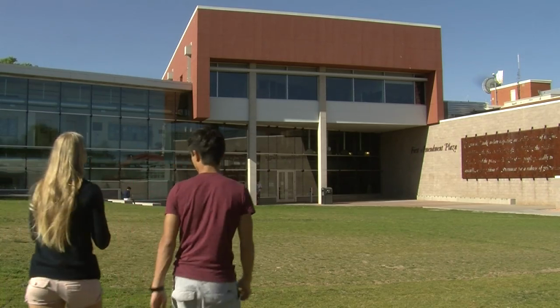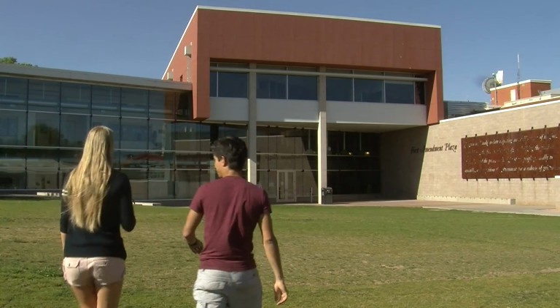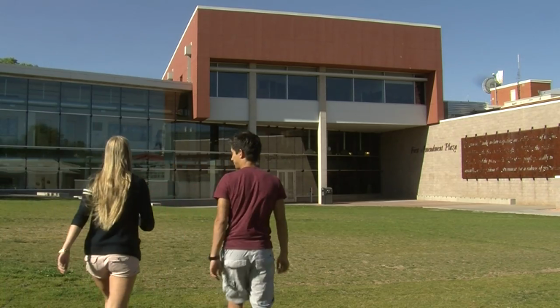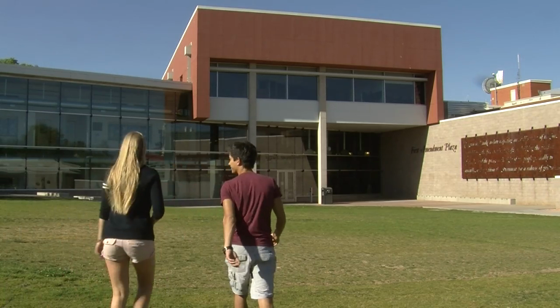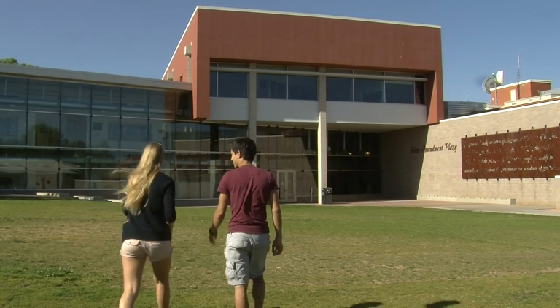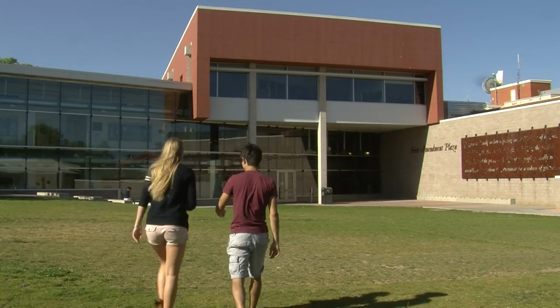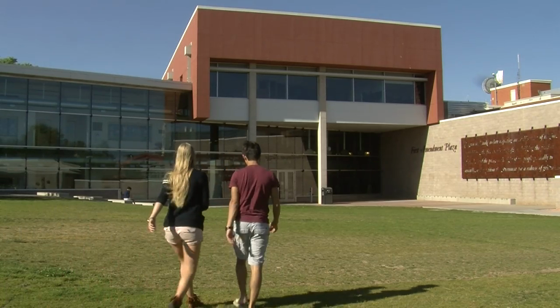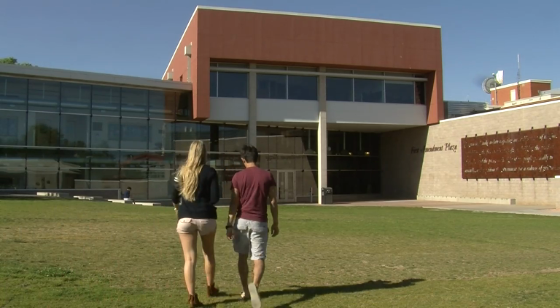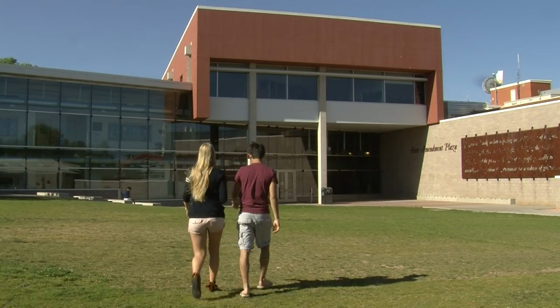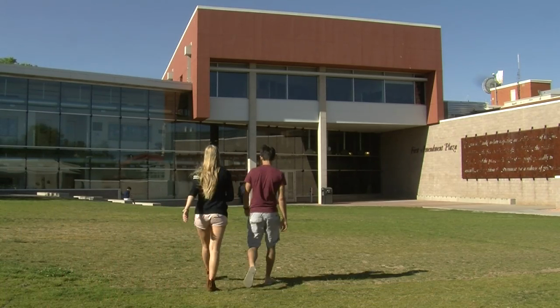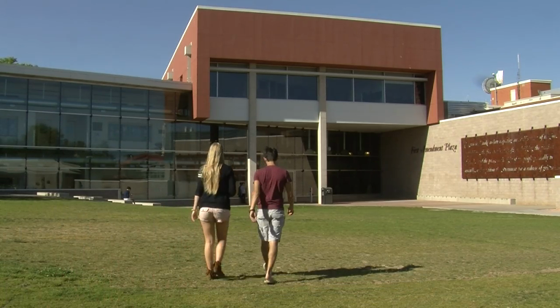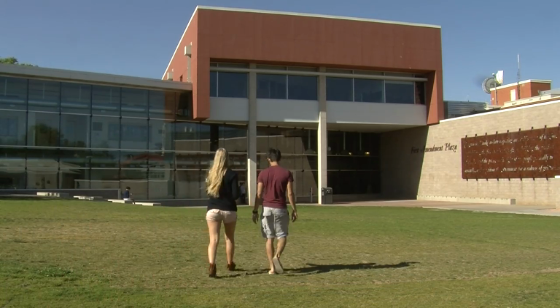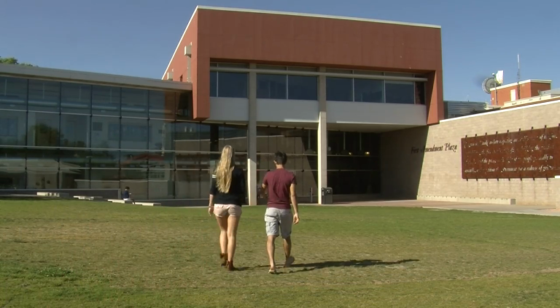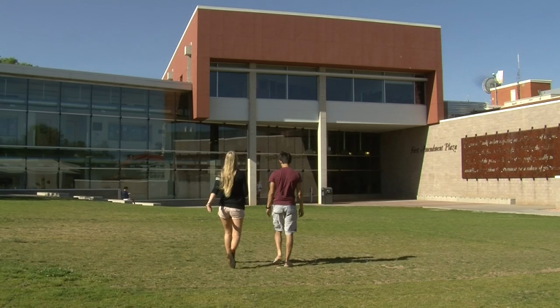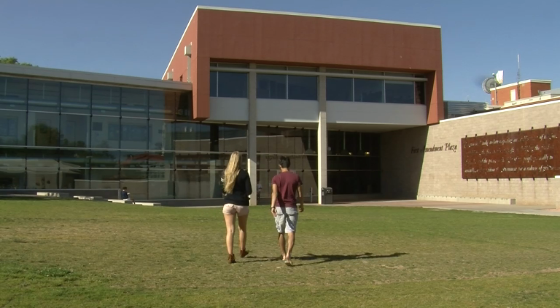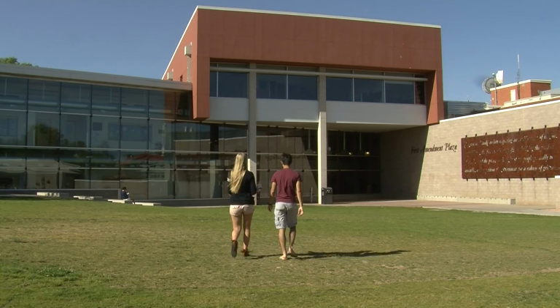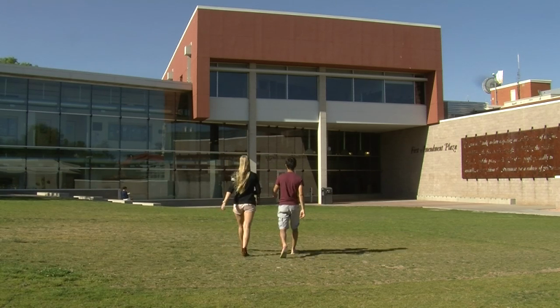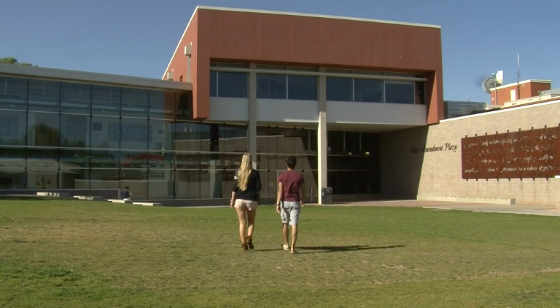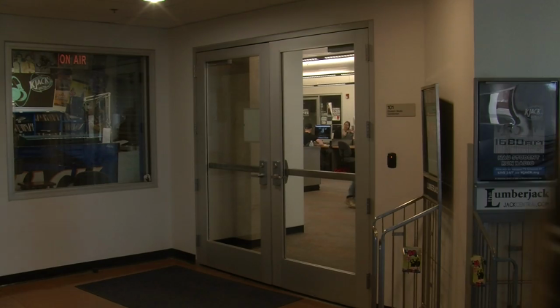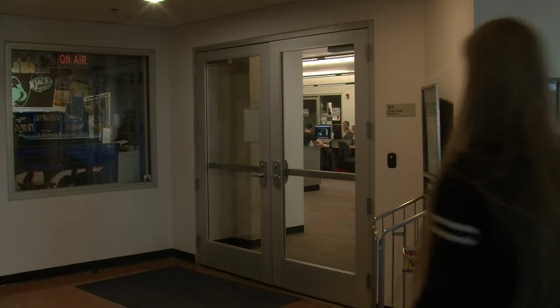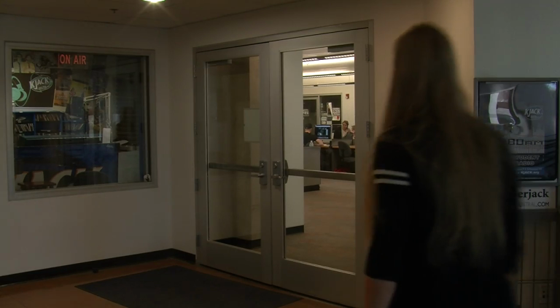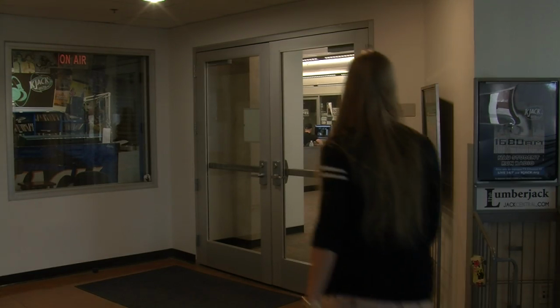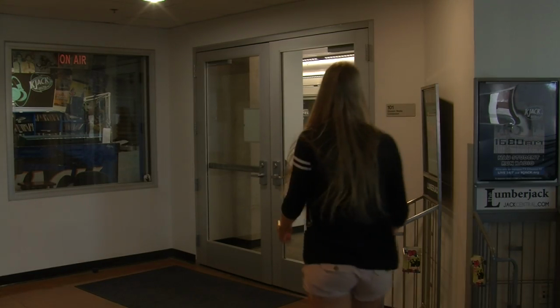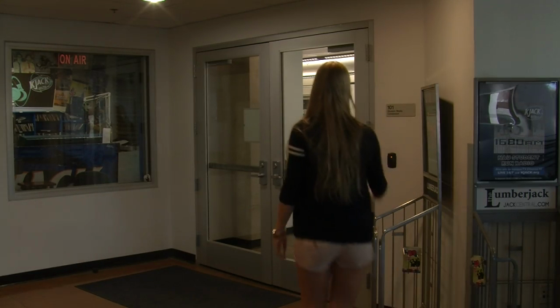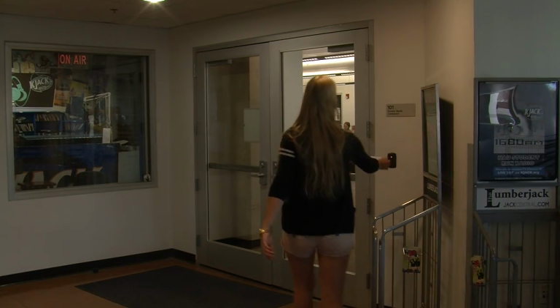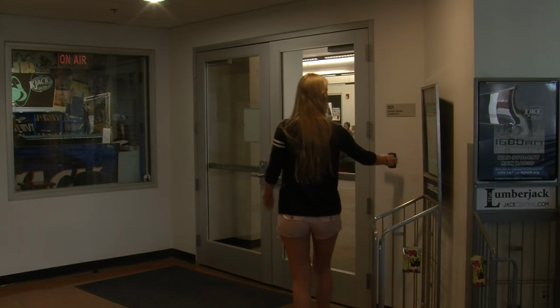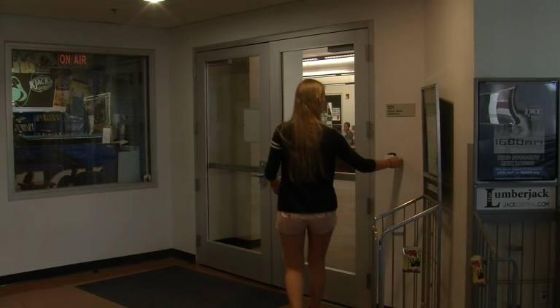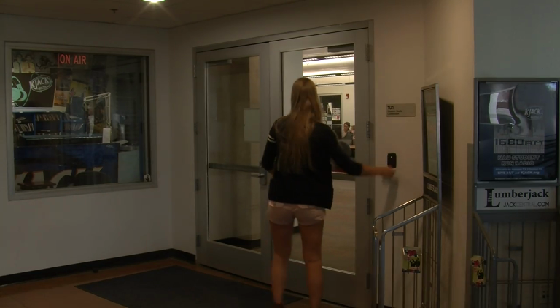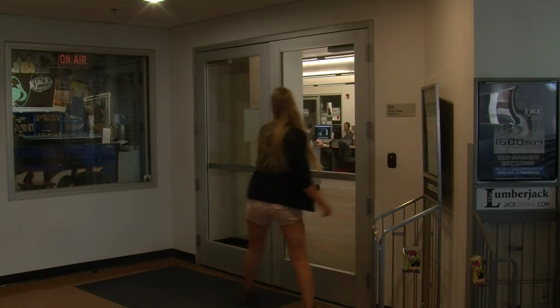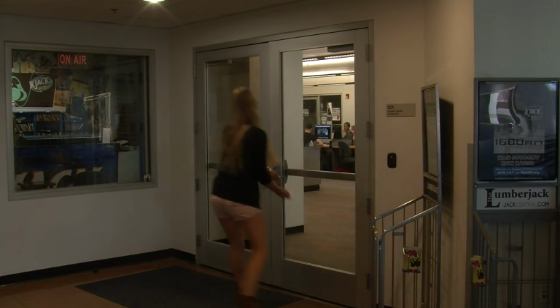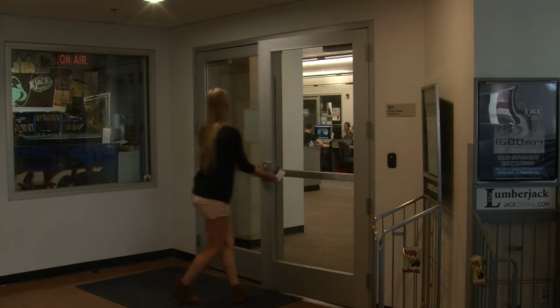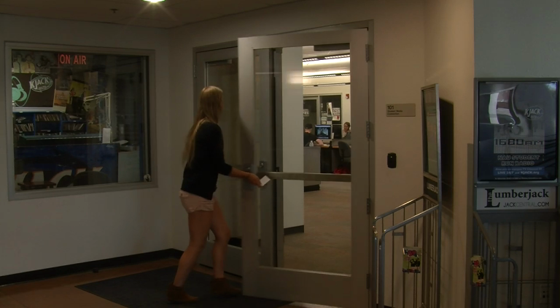Over here you see the communication building. We take our lessons here and finish our projects. To get into all the buildings, we need to use an access card.